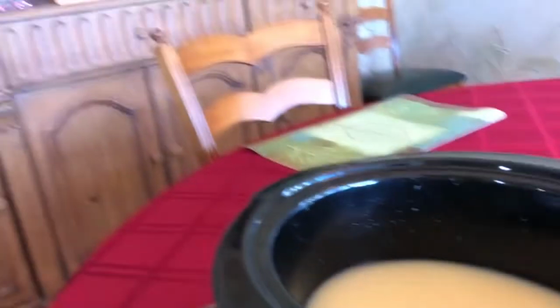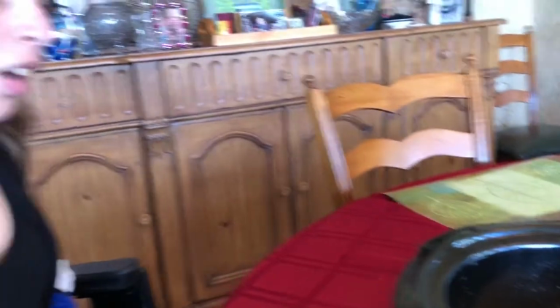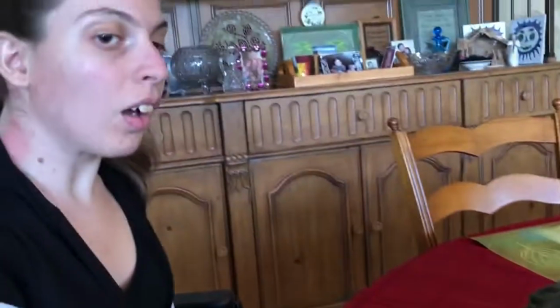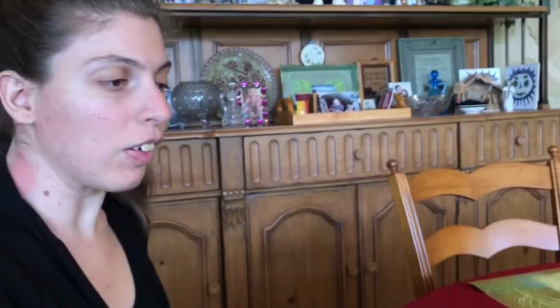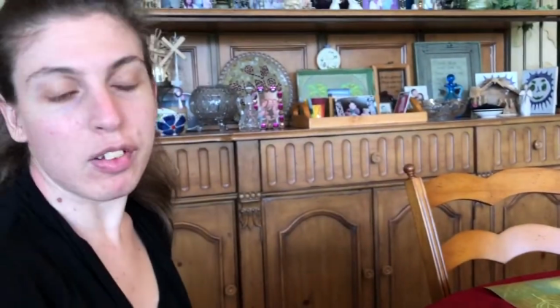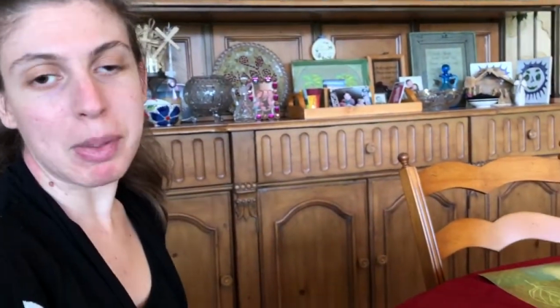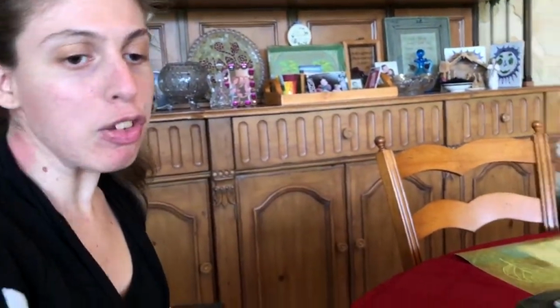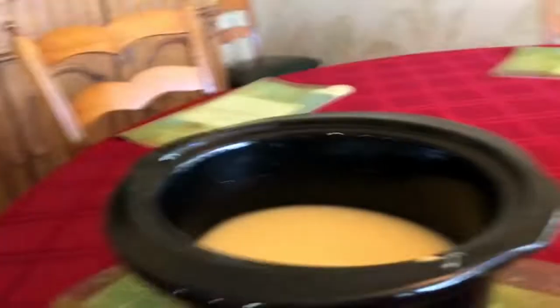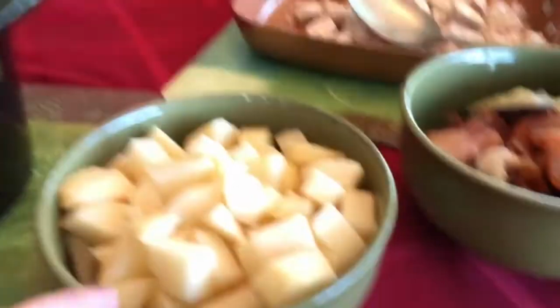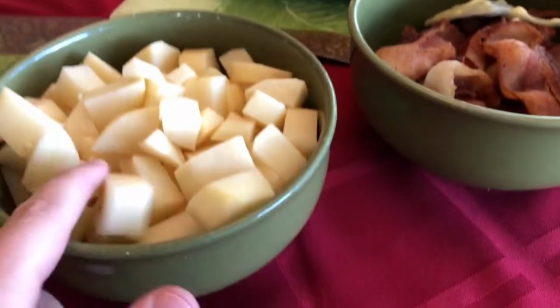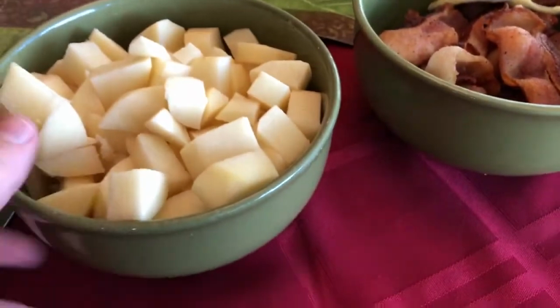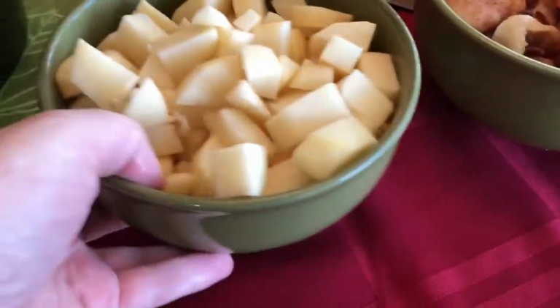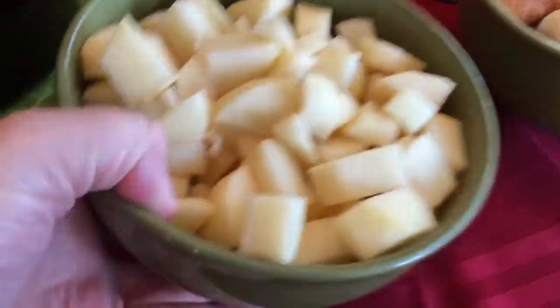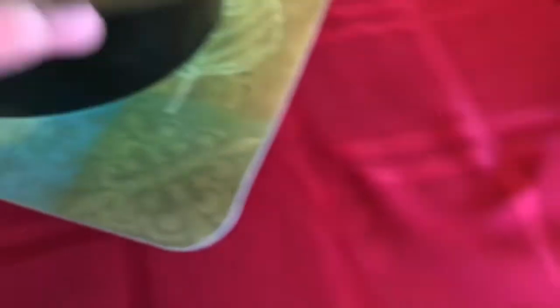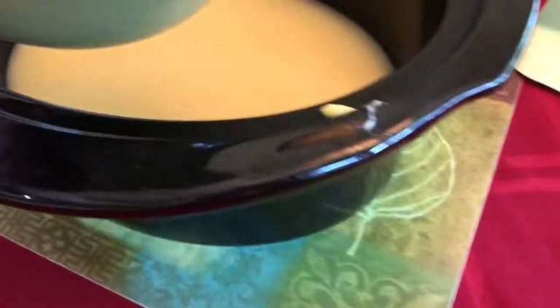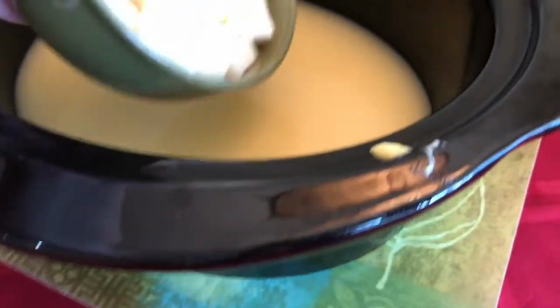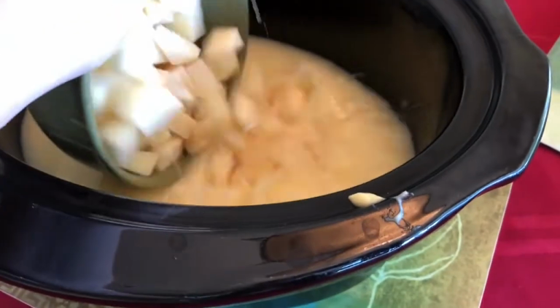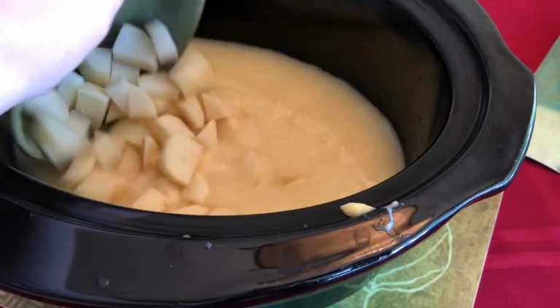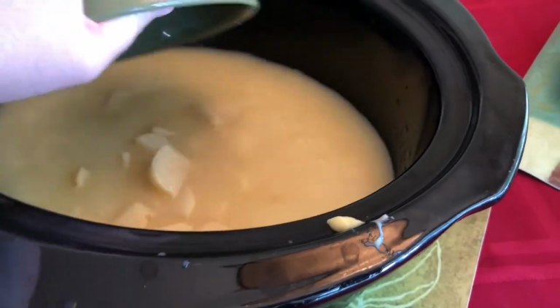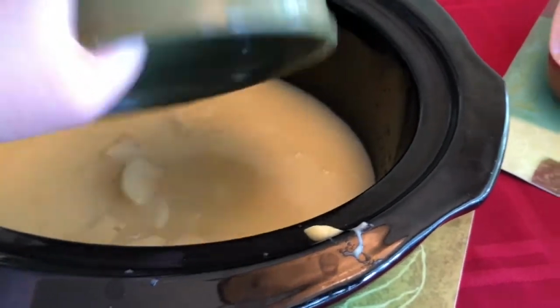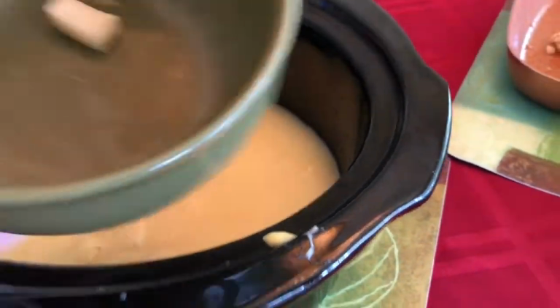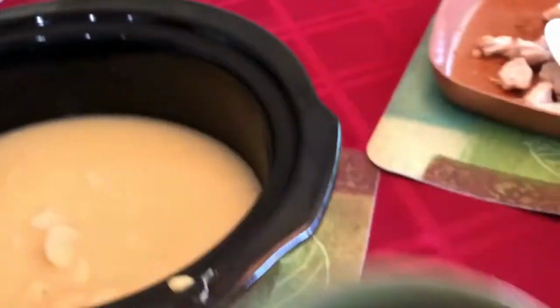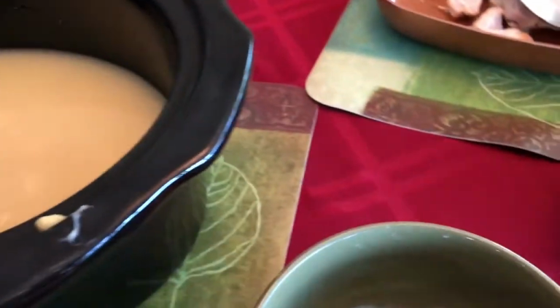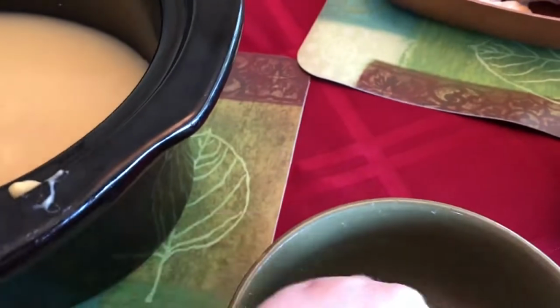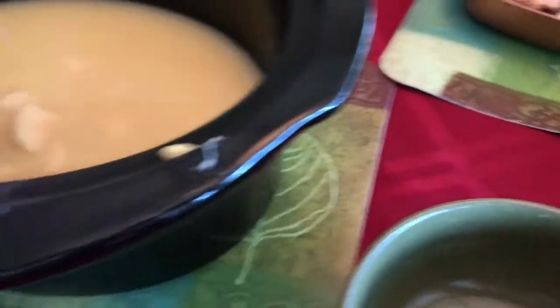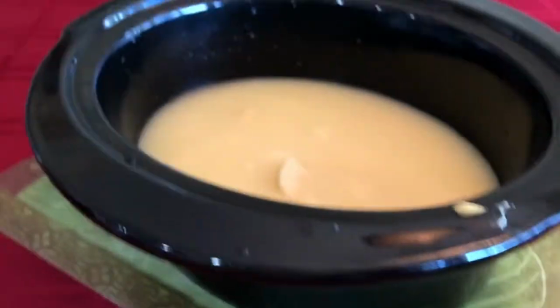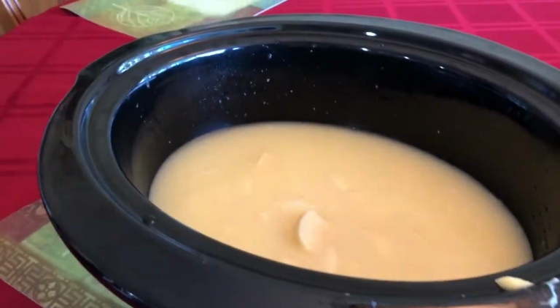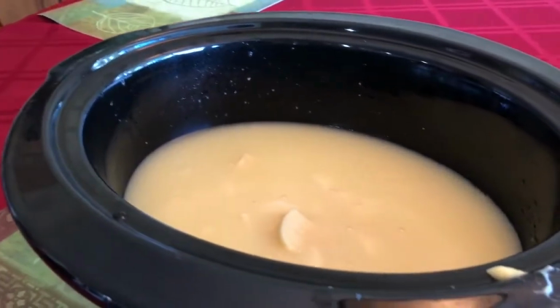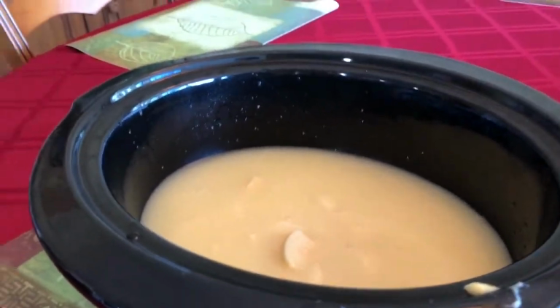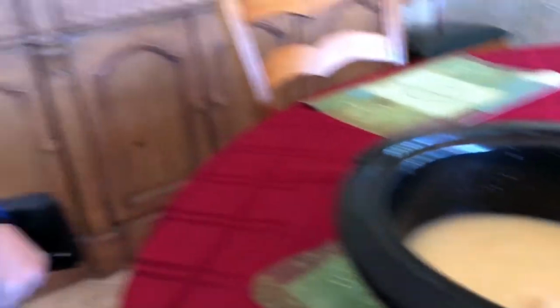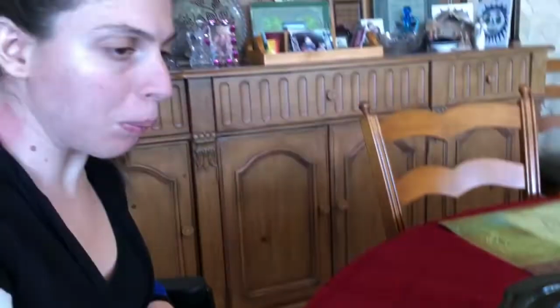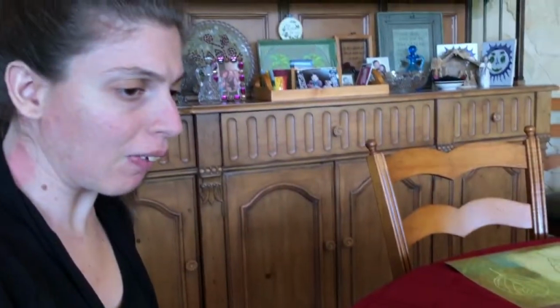Next up are those yummy potatoes that we peeled and chopped — all of those are going in. We just mix that around until it's all combined.